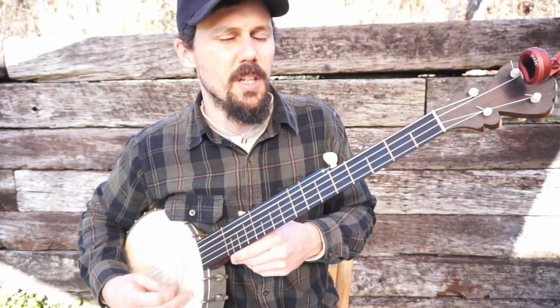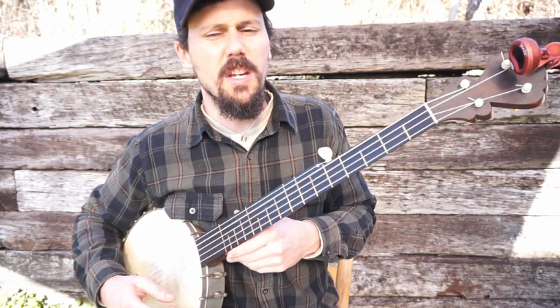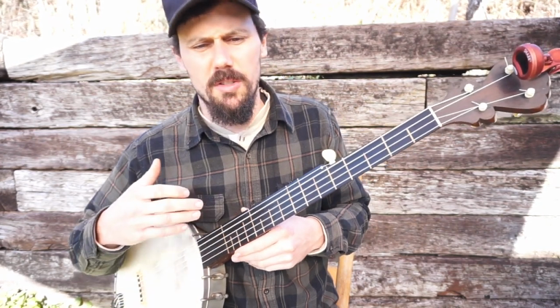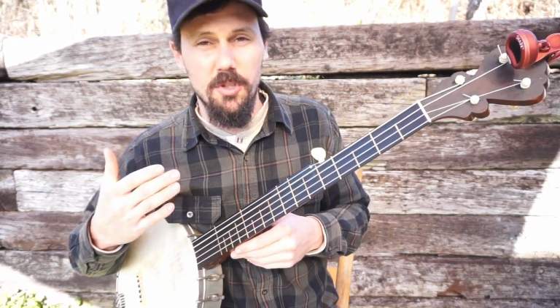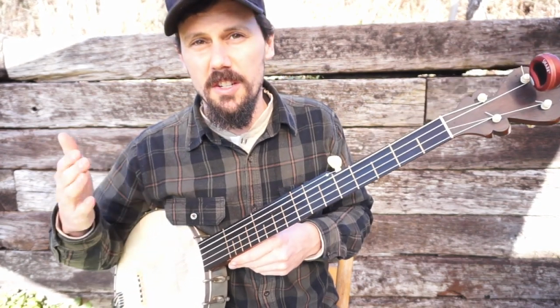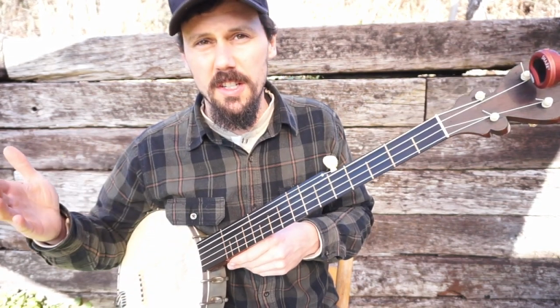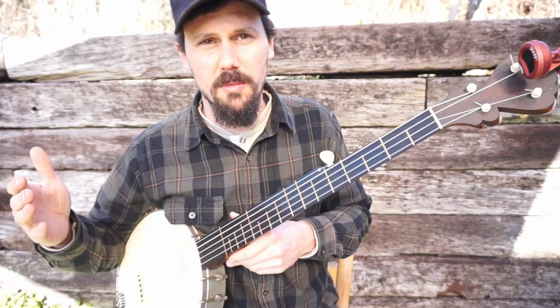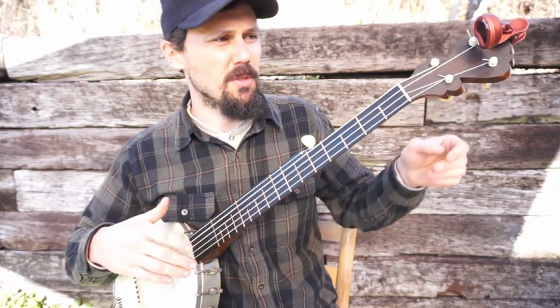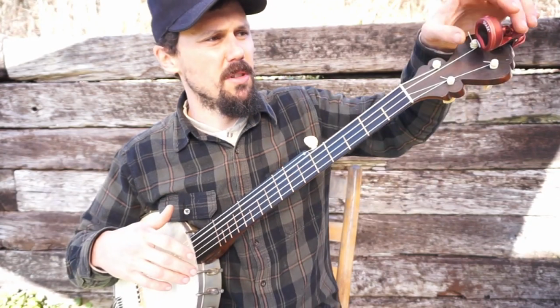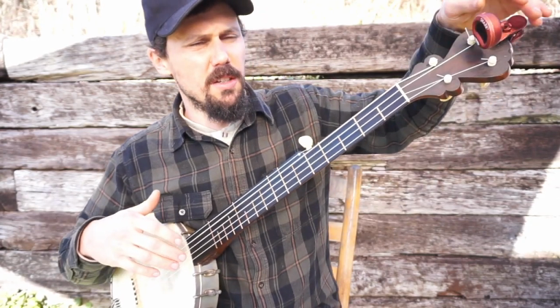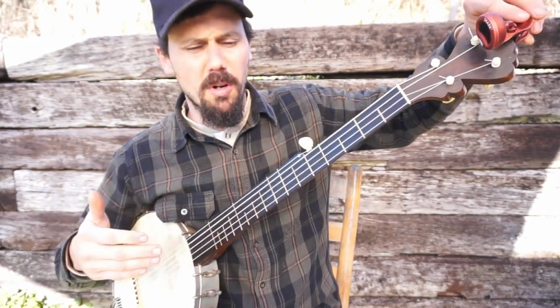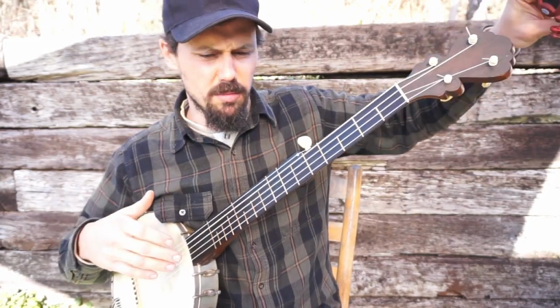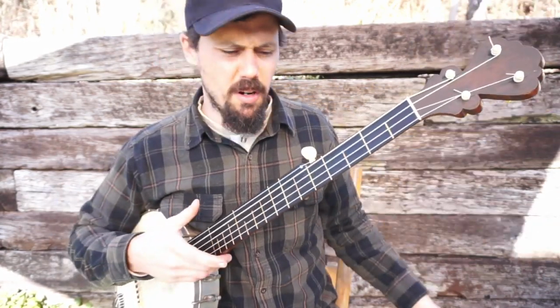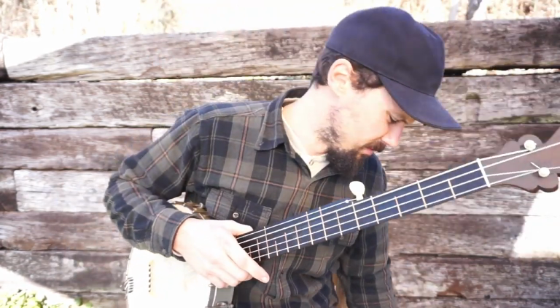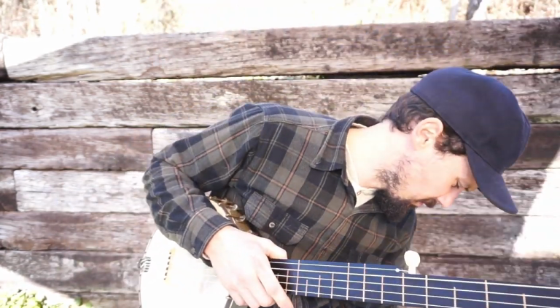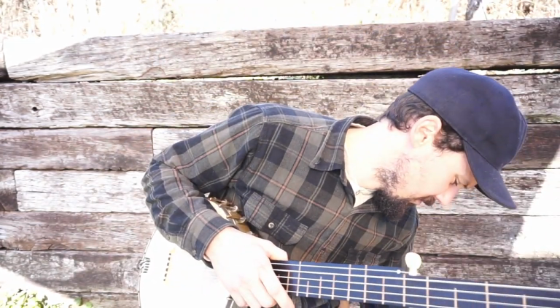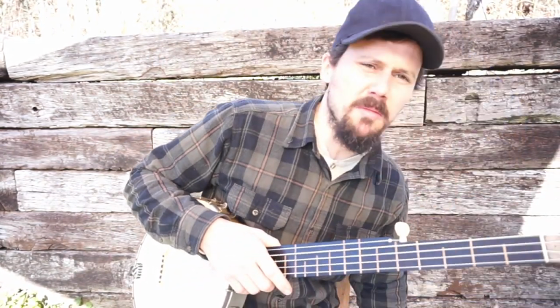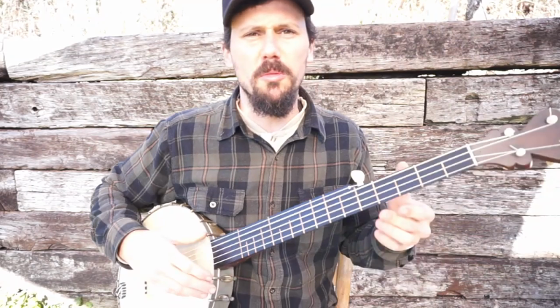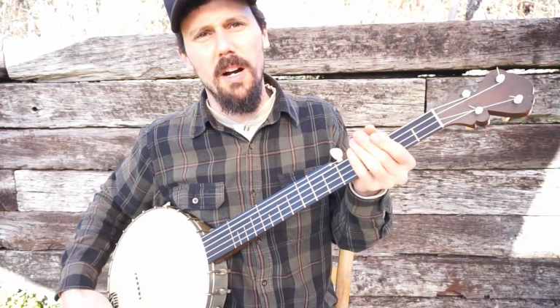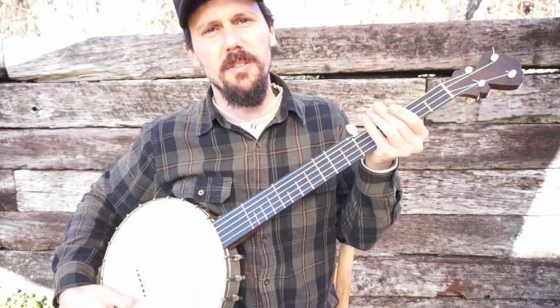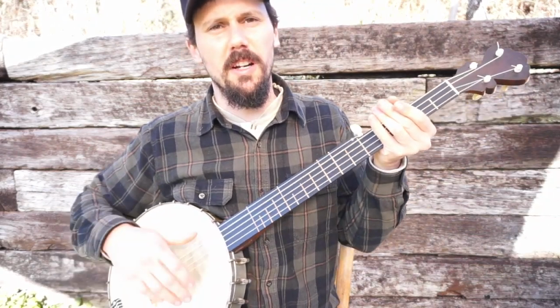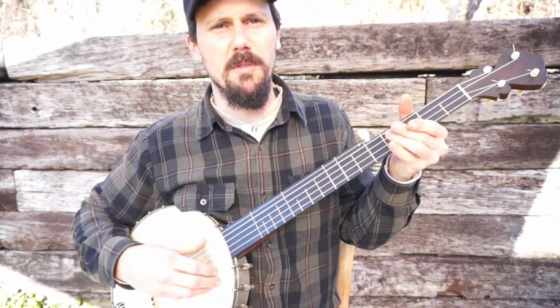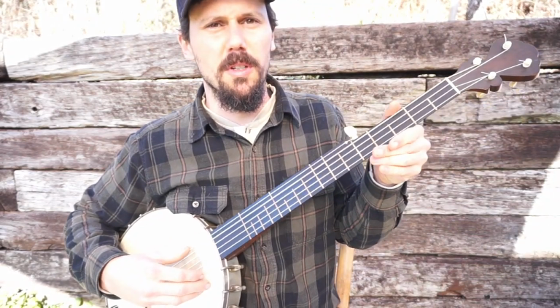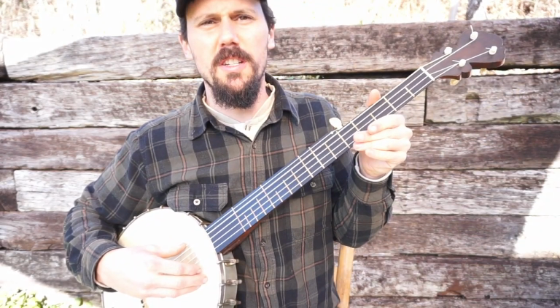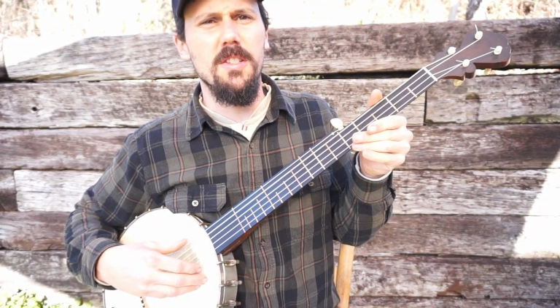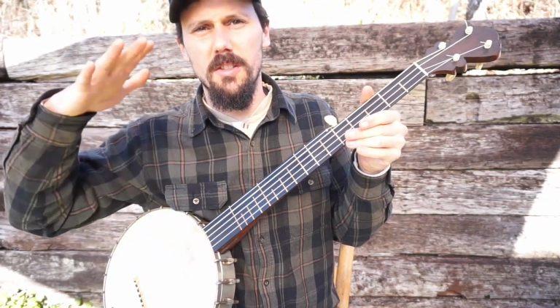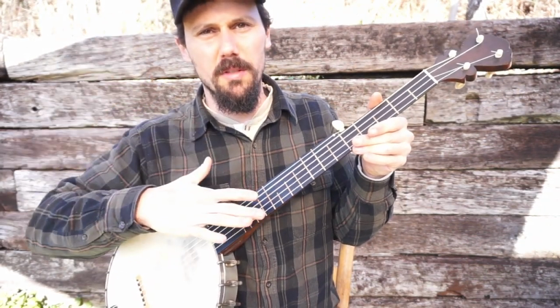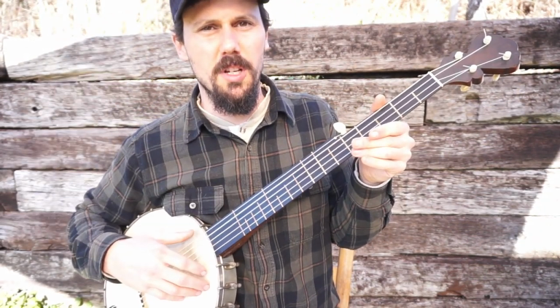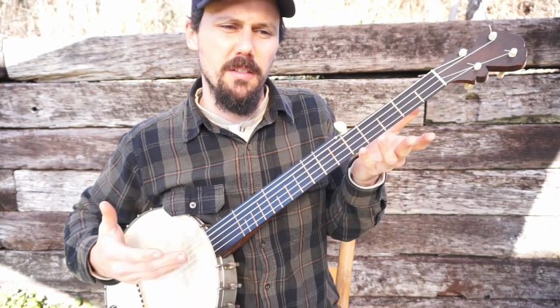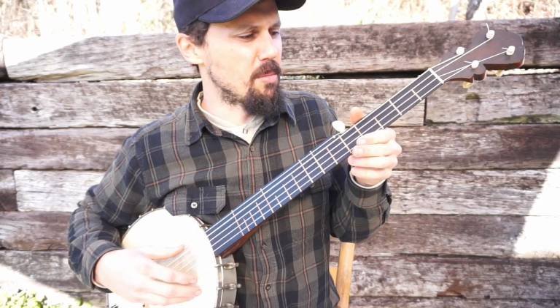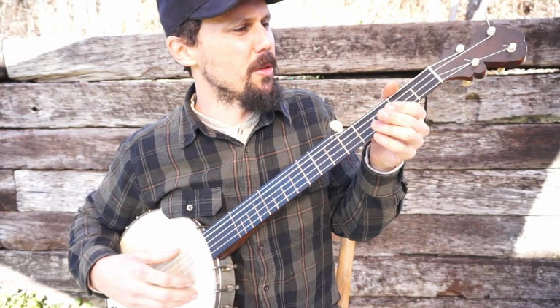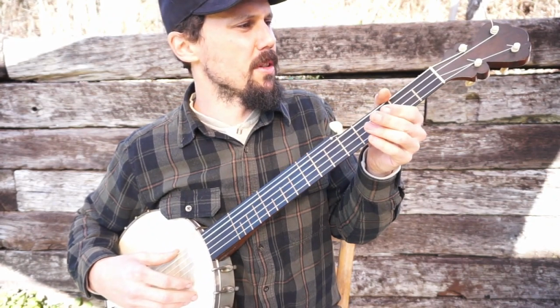That's the same as G, D, G, C, D, which people call G modal, G minor, mountain modal, pretty poly tuning, all kinds of names for it. But it's G, D, G, C, D tuned one full step down. I pretty much always do that.